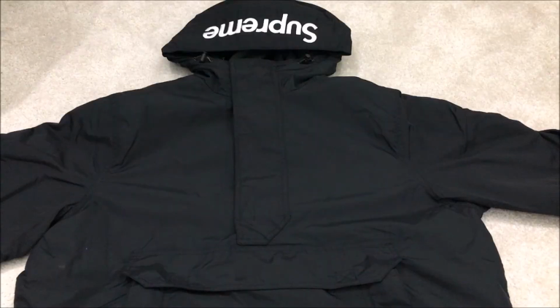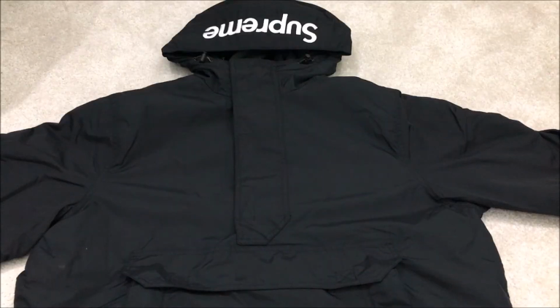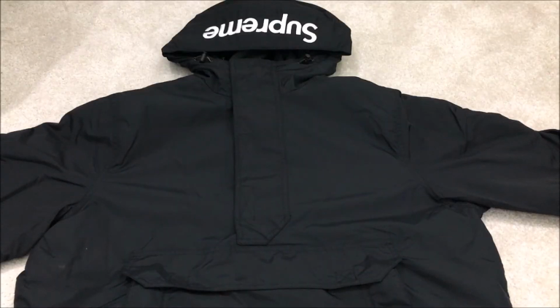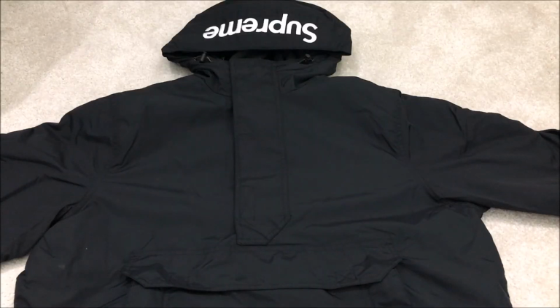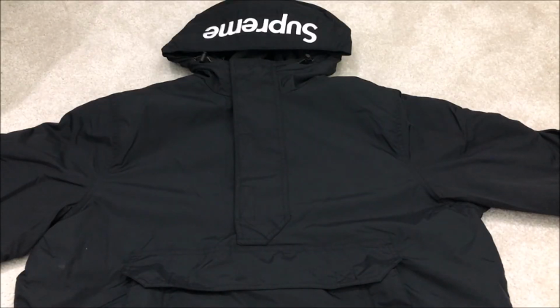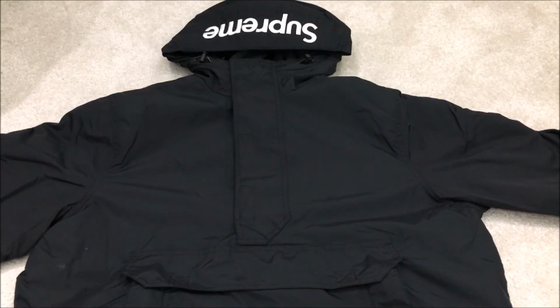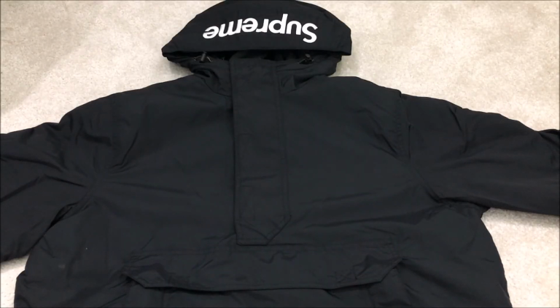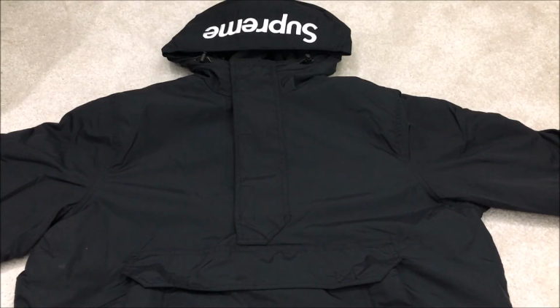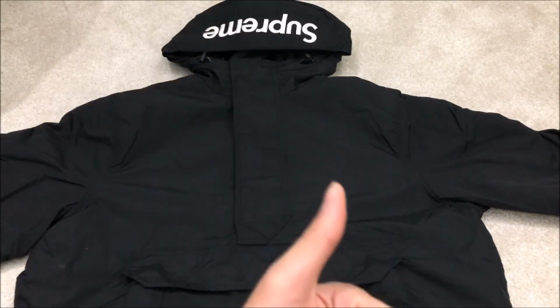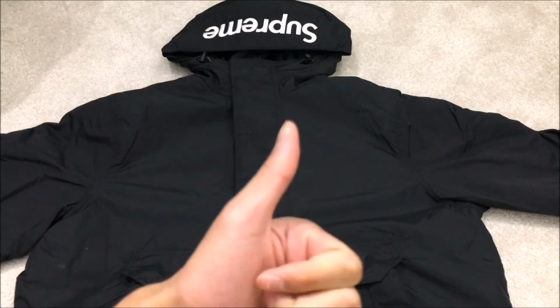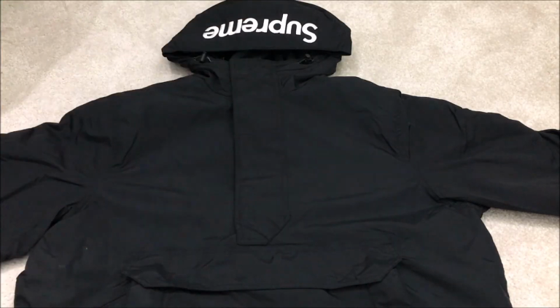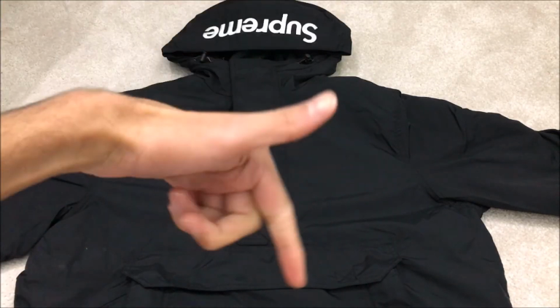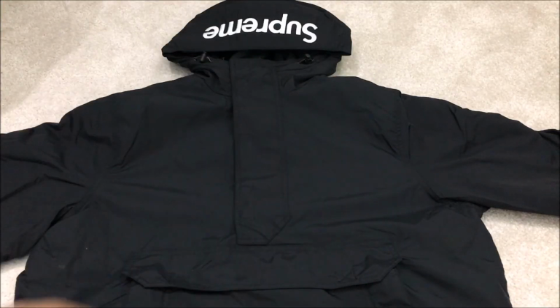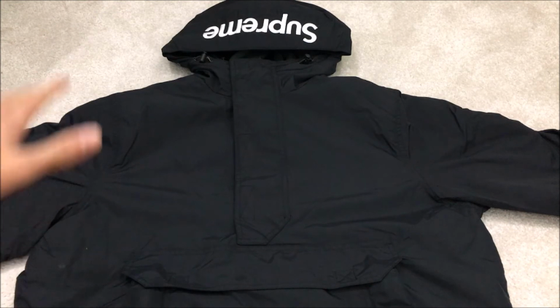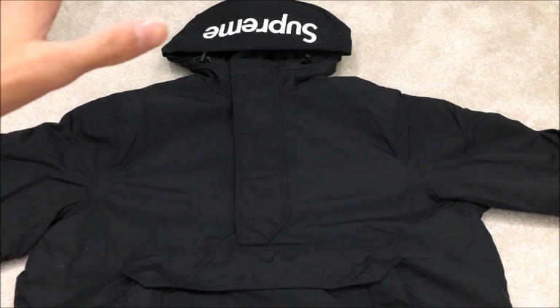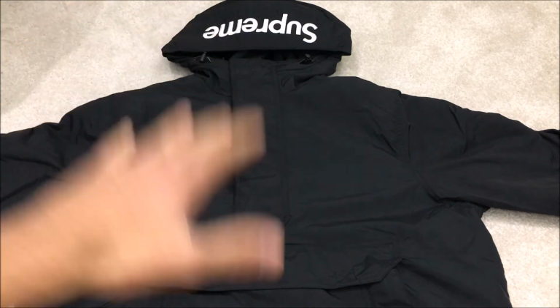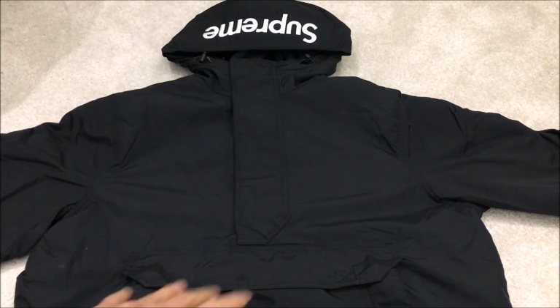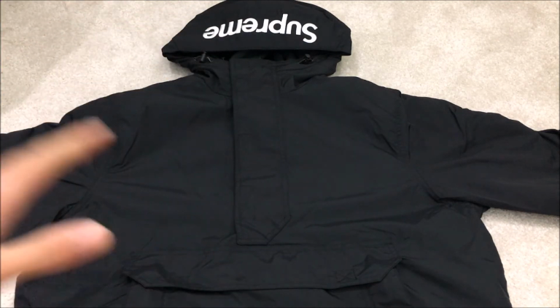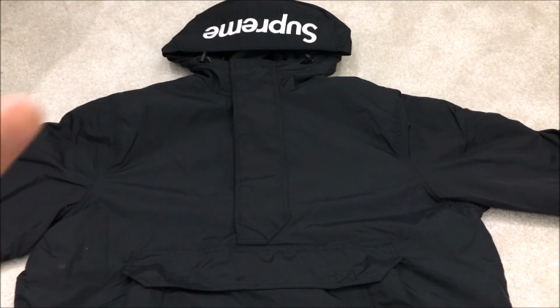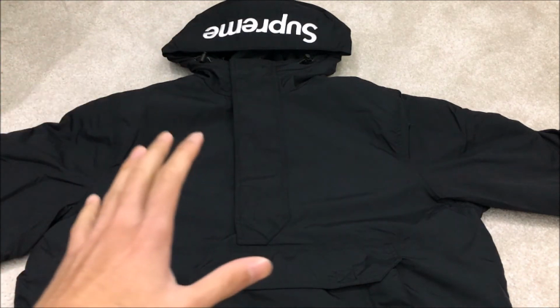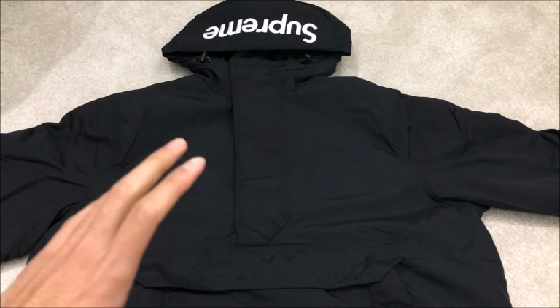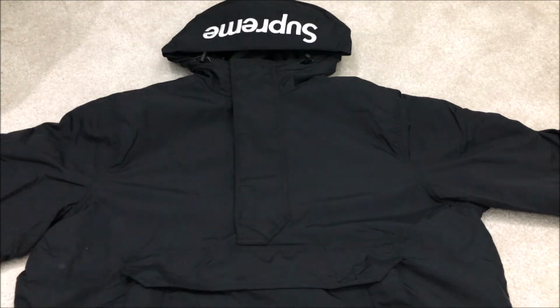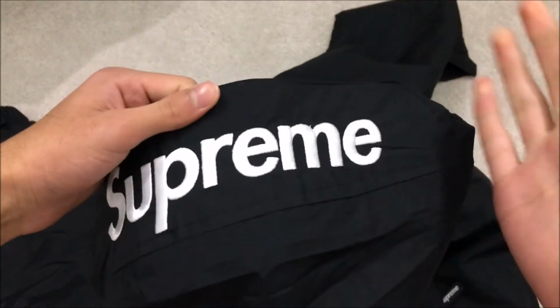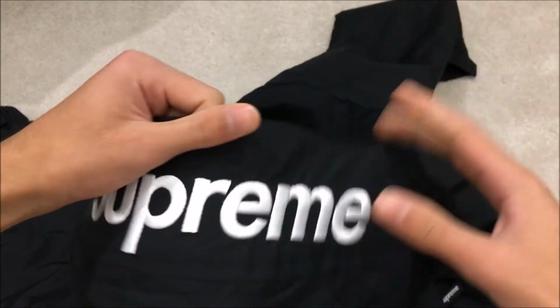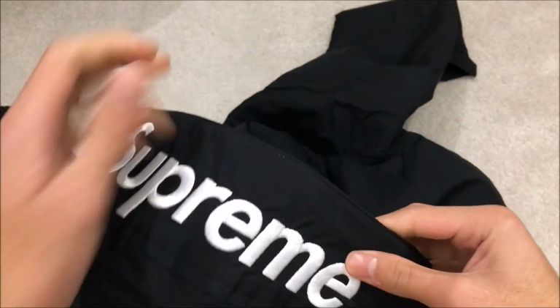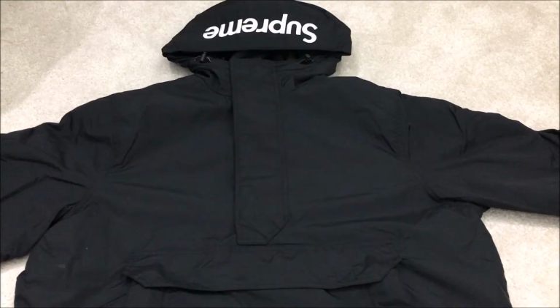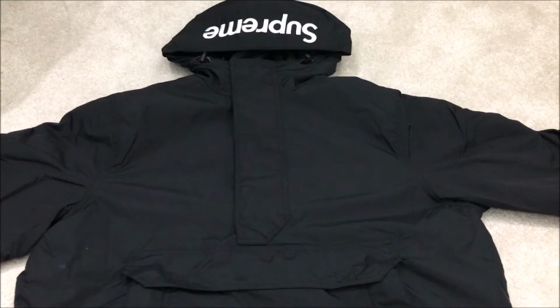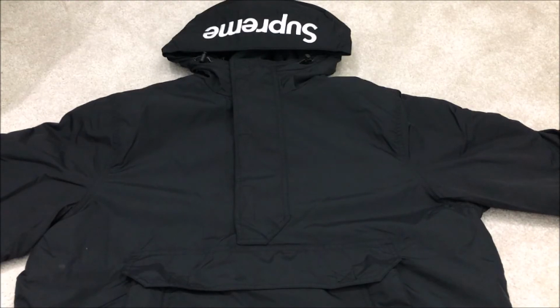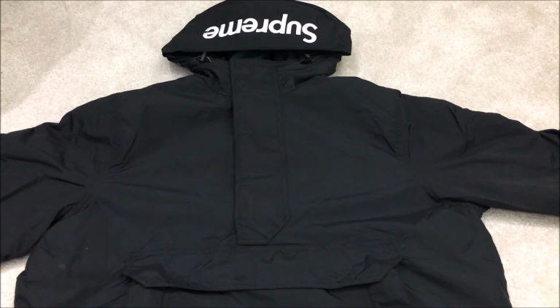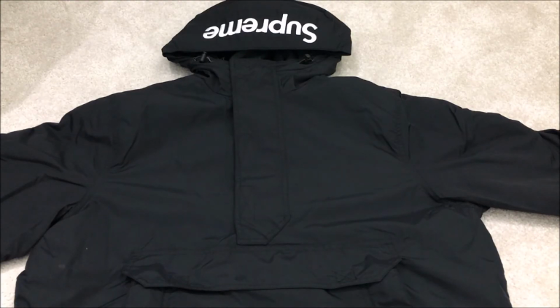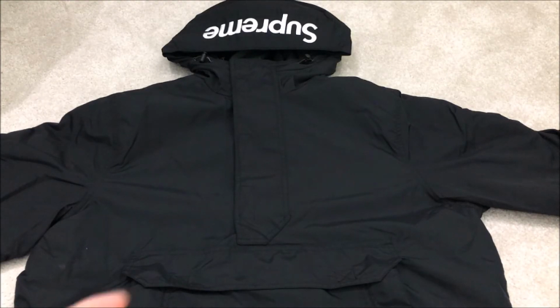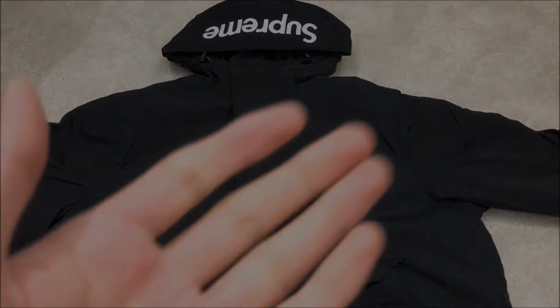Anyway guys, I hope you enjoyed the video. If you did, be sure to like the video and leave a comment below. Let me know what you think of this jacket, if you have any questions, and what your favourite colourway is. Don't forget to subscribe for more — I'll see you later.